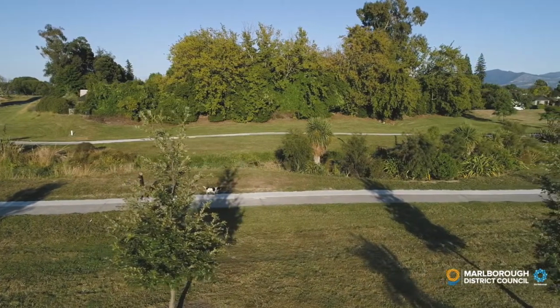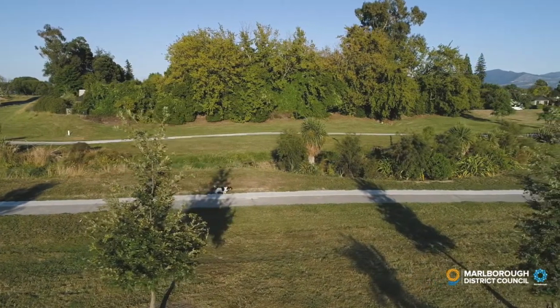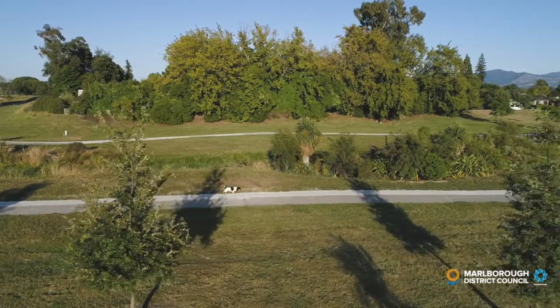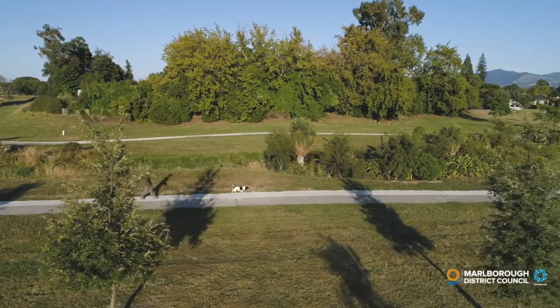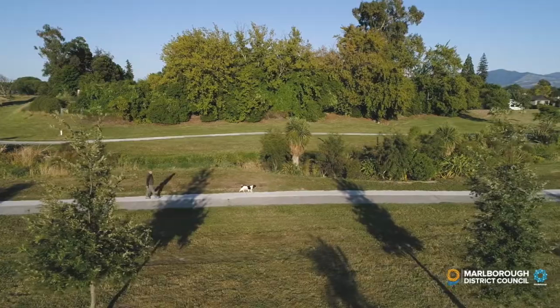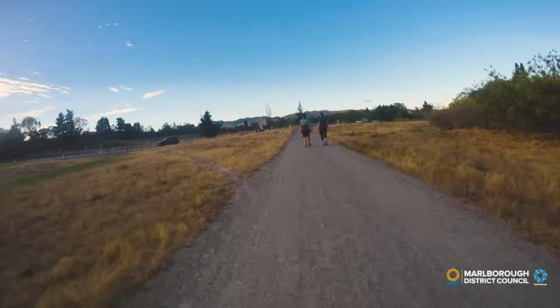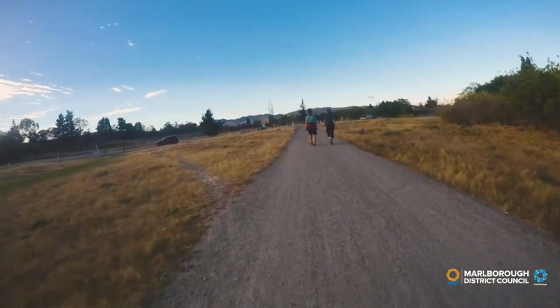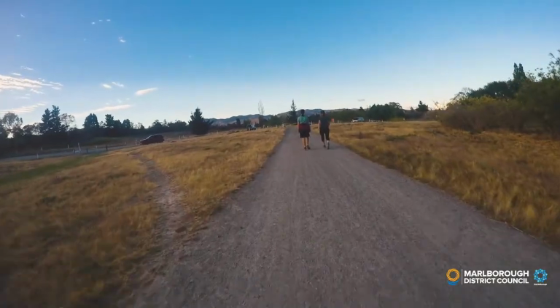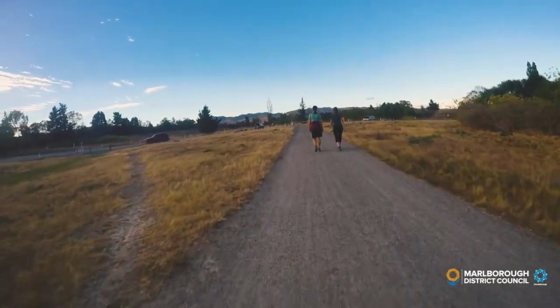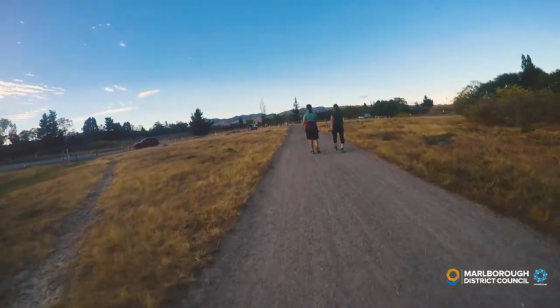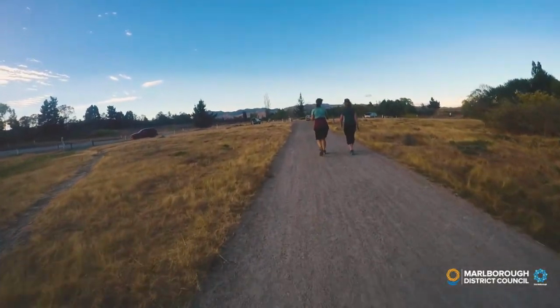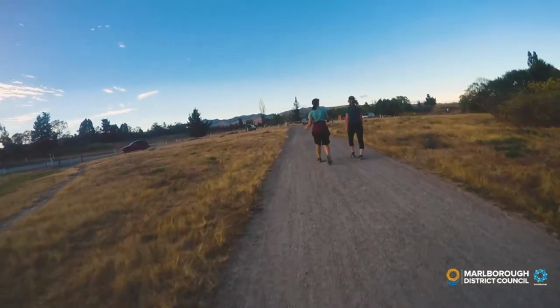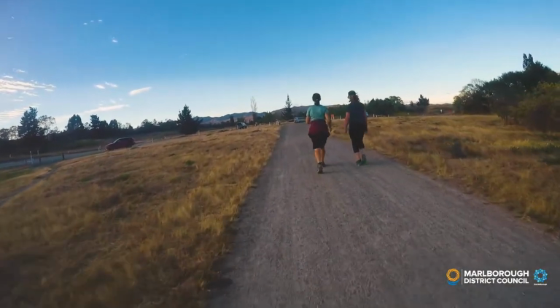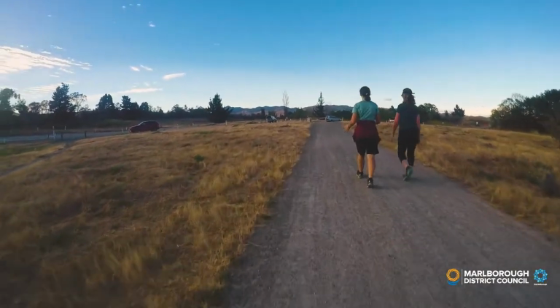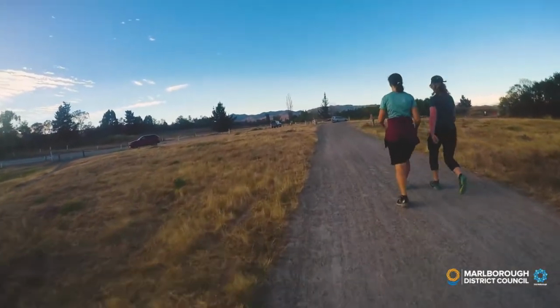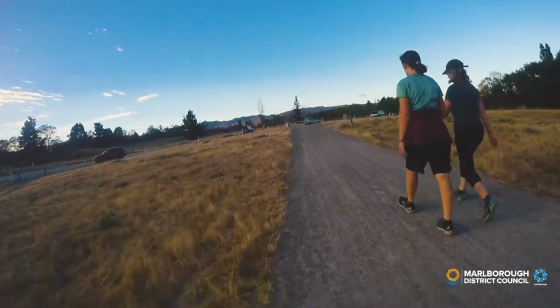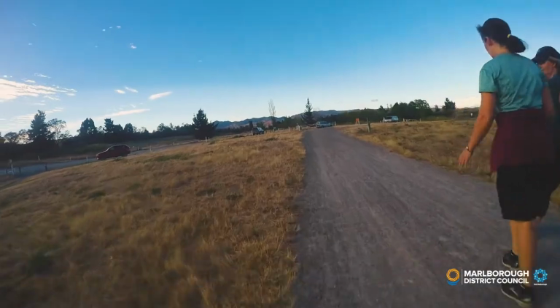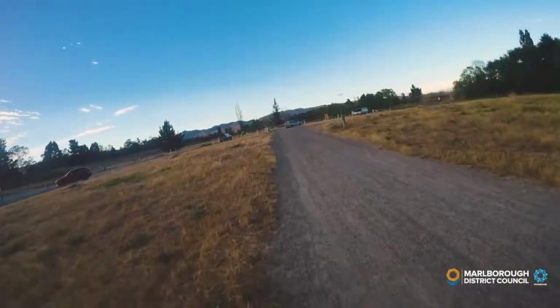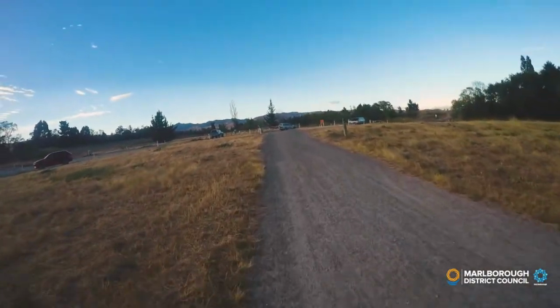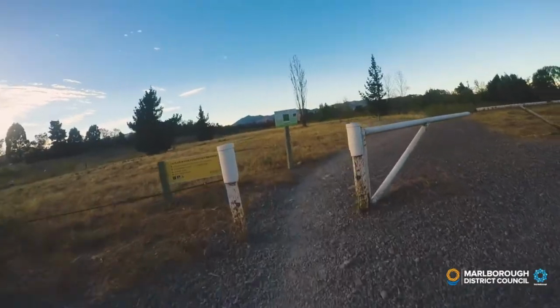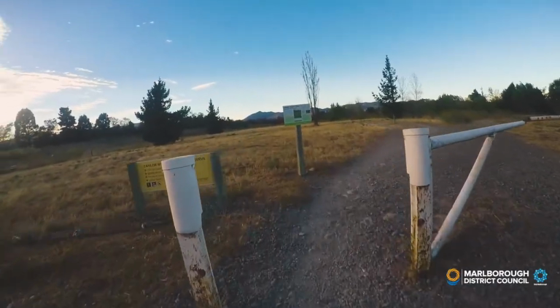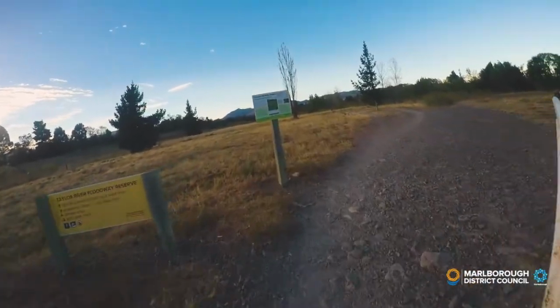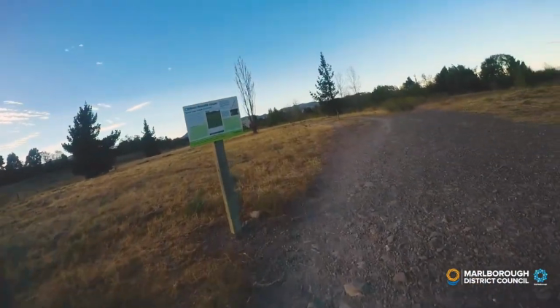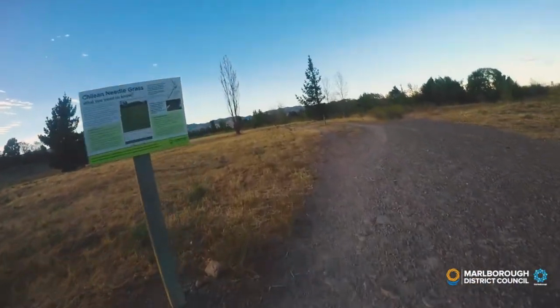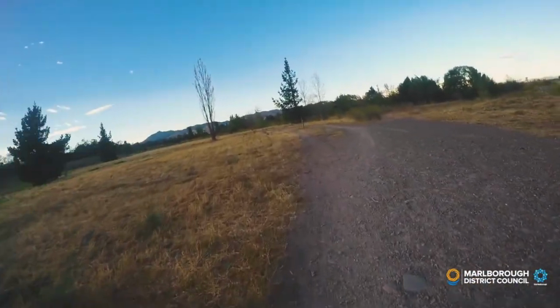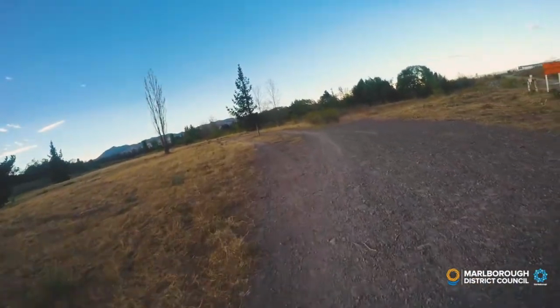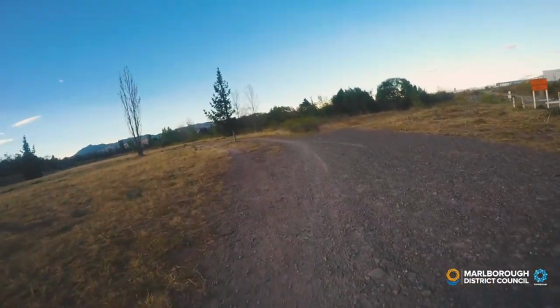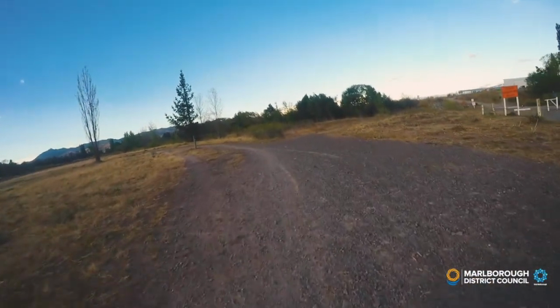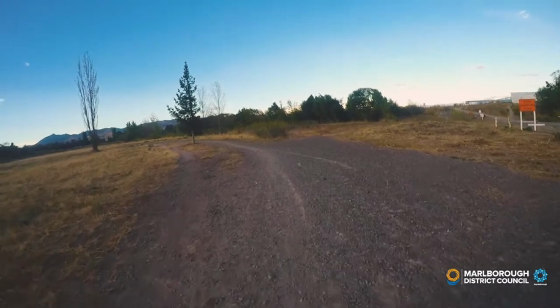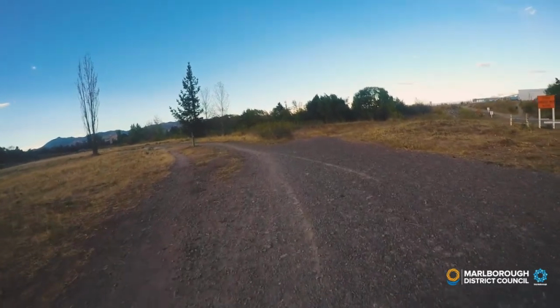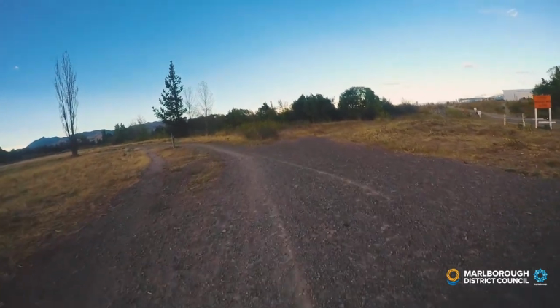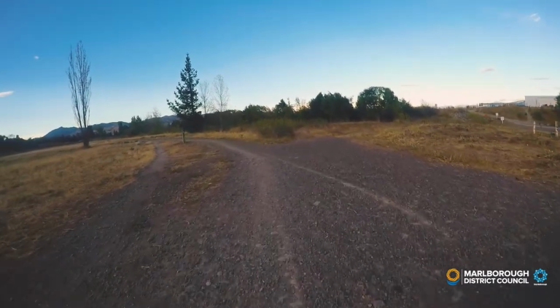South of New Renwick Road and Brayshaw Park, you can connect with the Taylor River Trail, which is a gravel path ideal for mountain bikers, walkers and runners. The trail continues on for another five kilometres south, taking you out to the Taylor Dam Reserve.